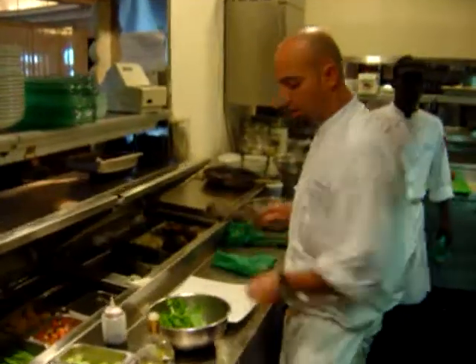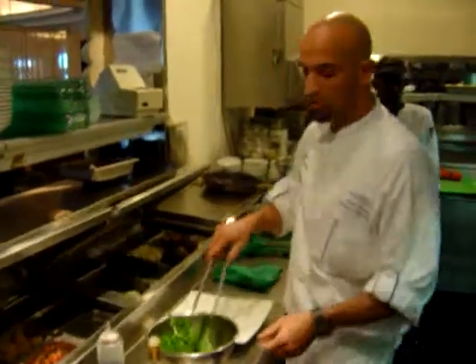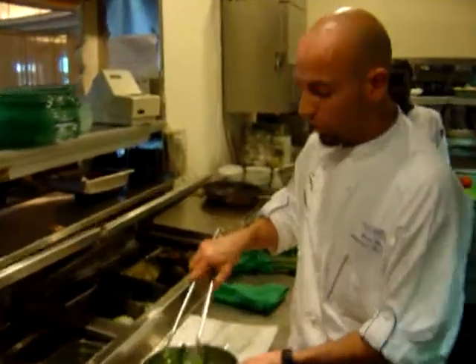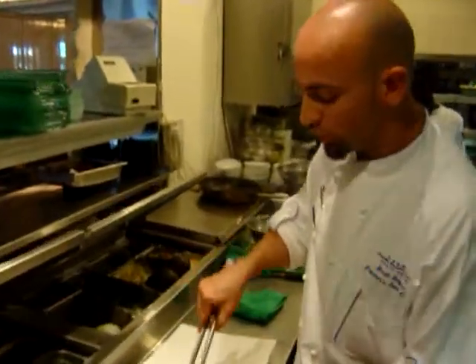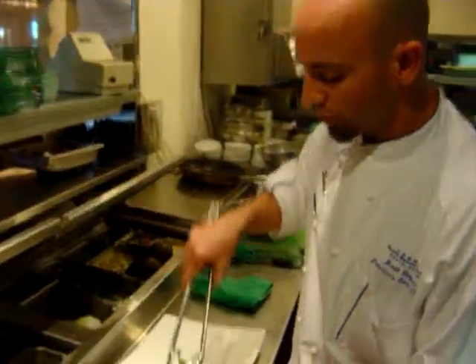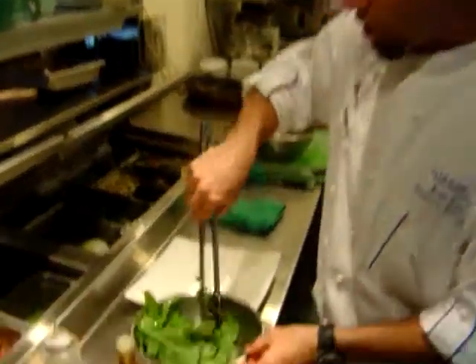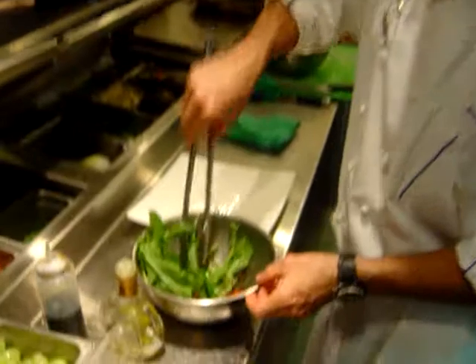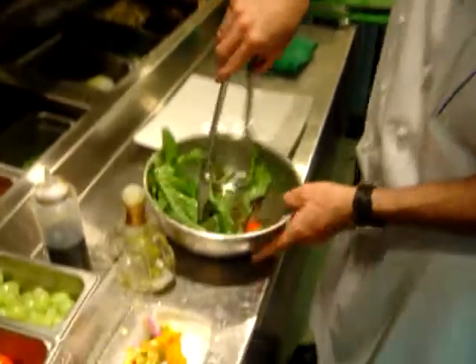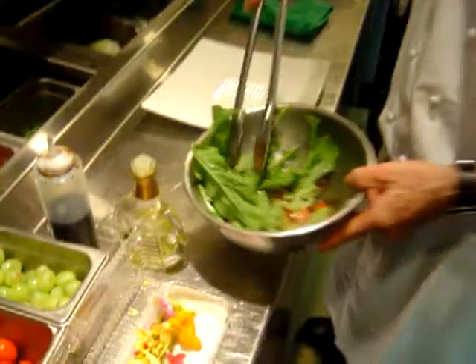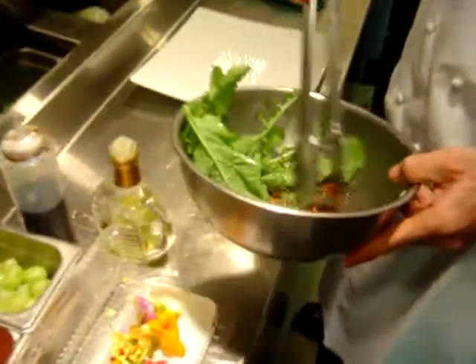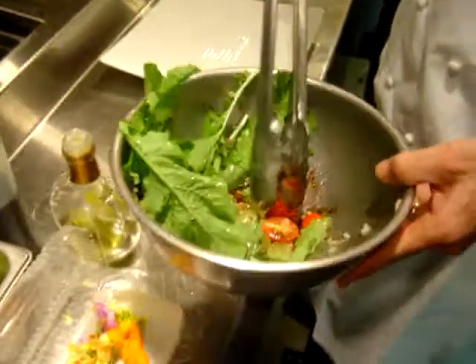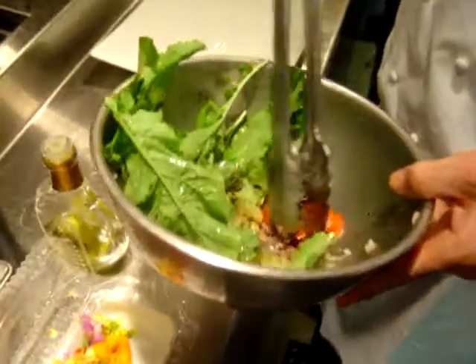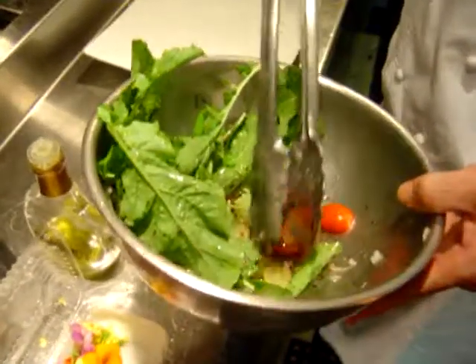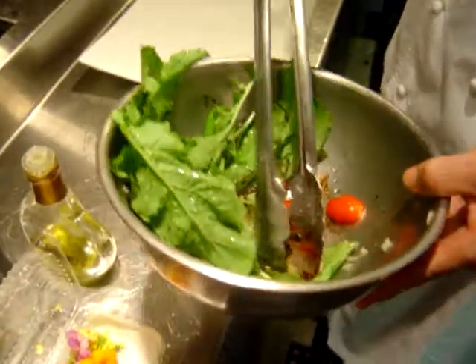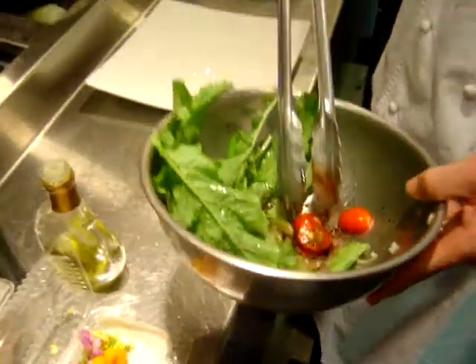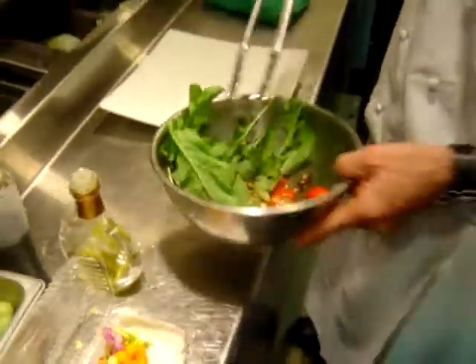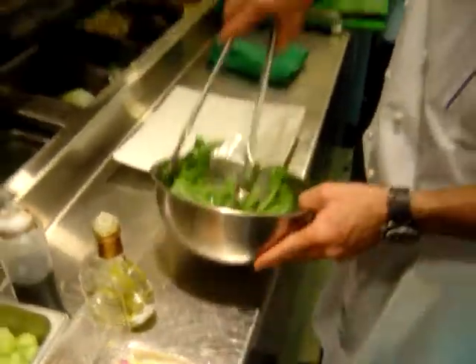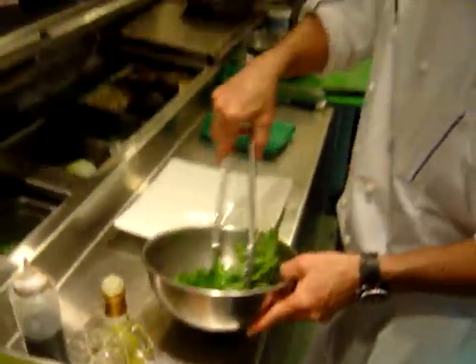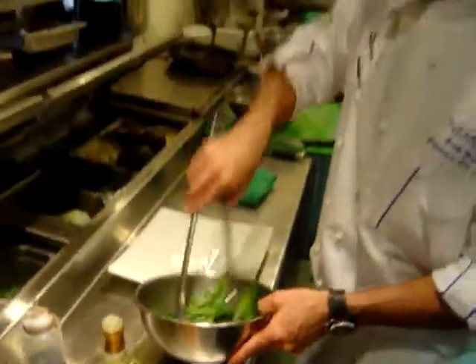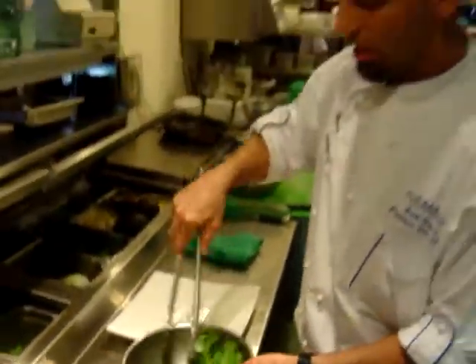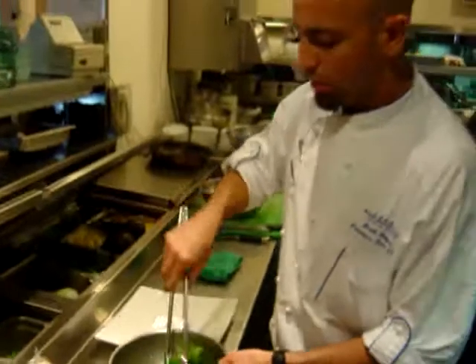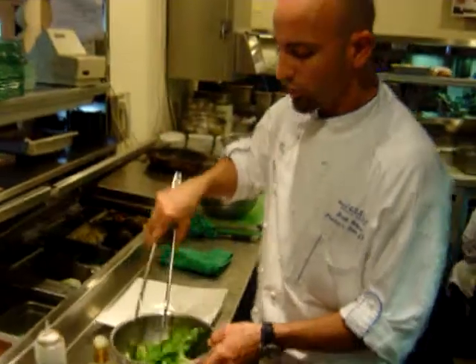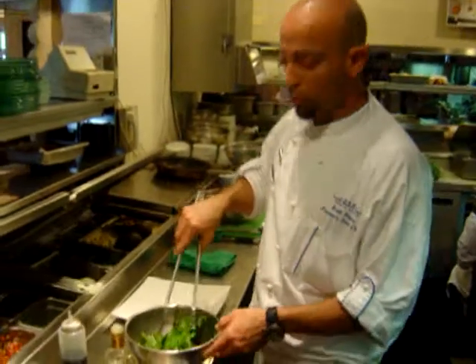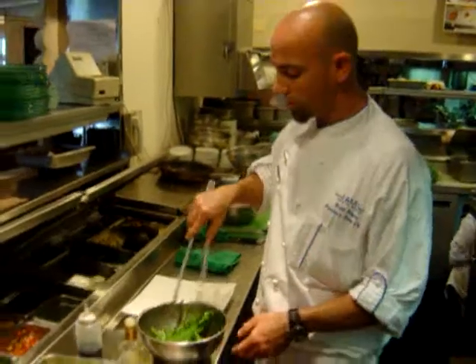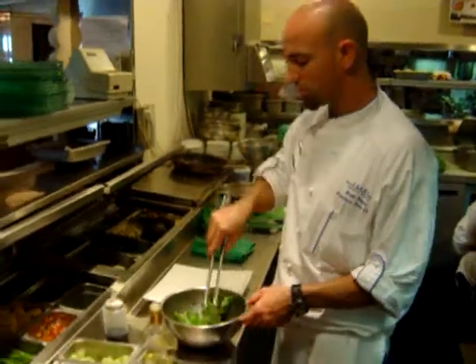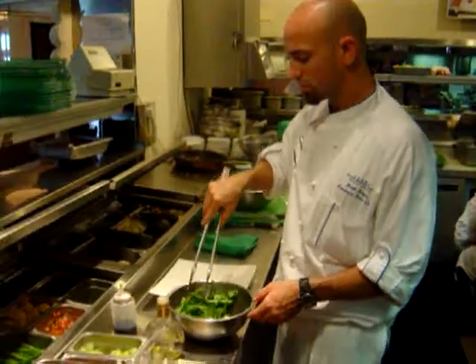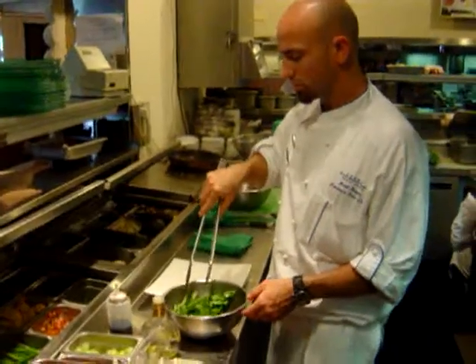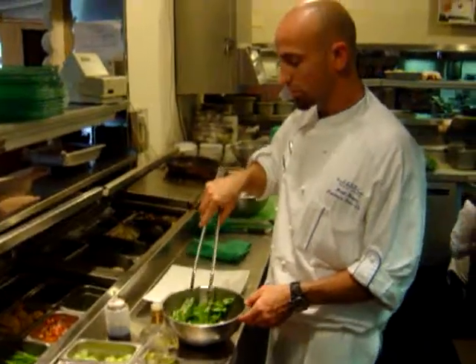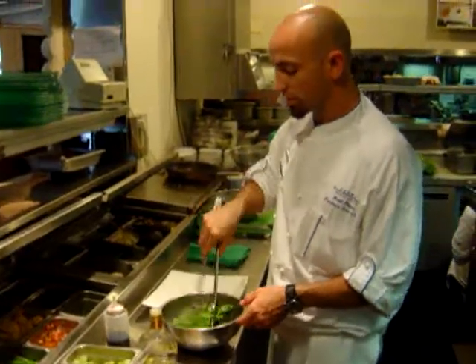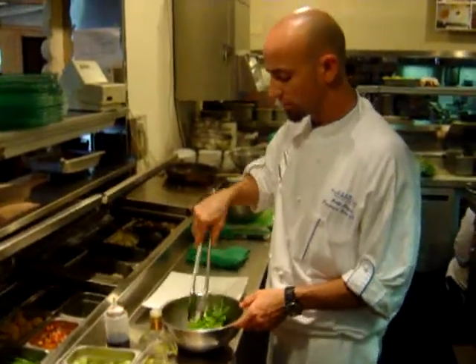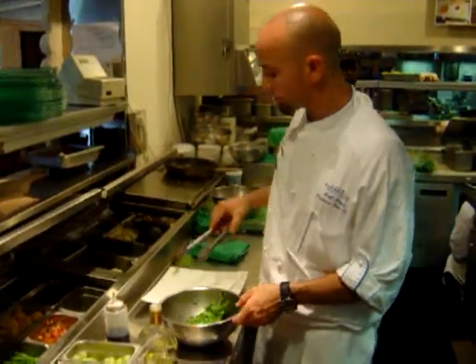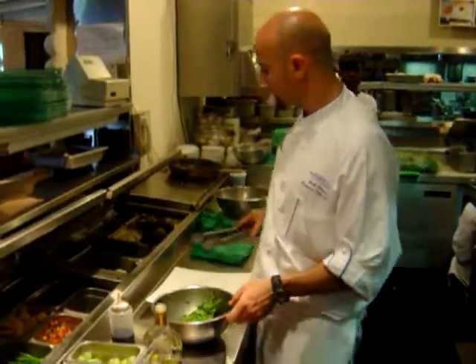We're going to go over some beautiful arugula, some cherry tomatoes and some grapes. We're going to put a saffron oil, a little balsamic, some shallots.